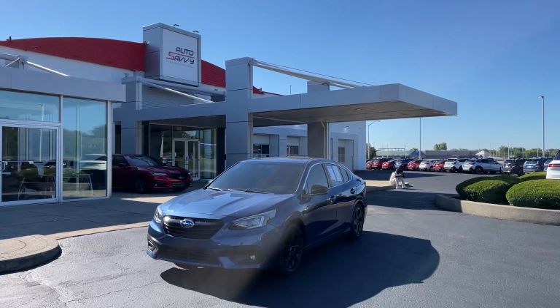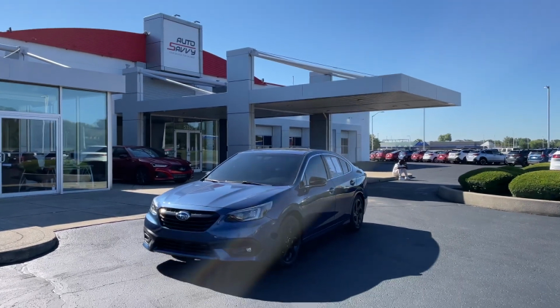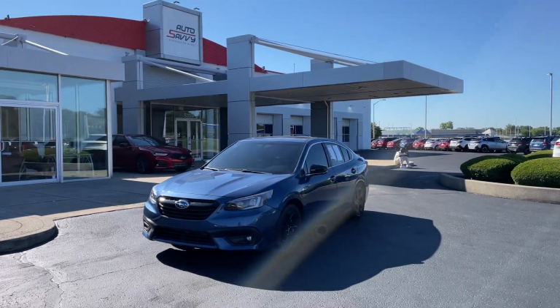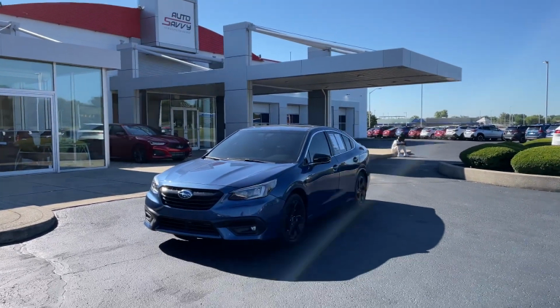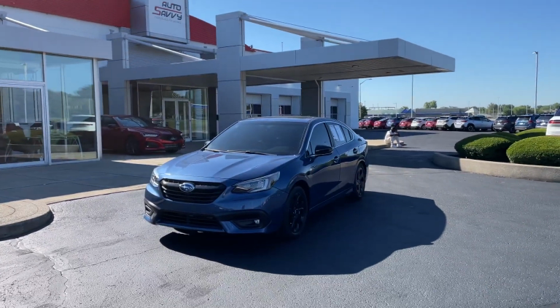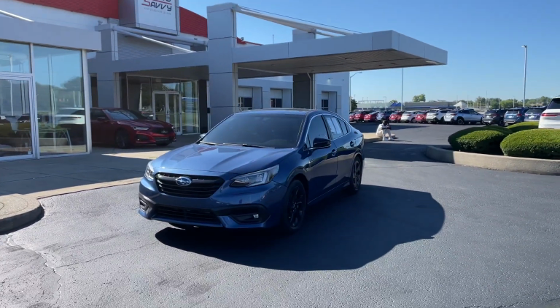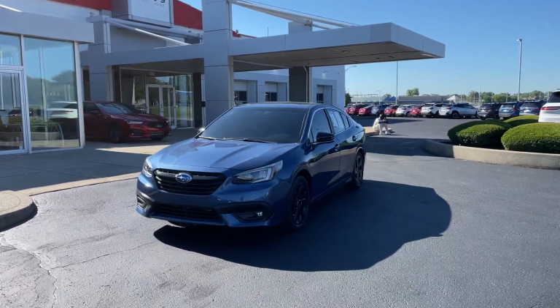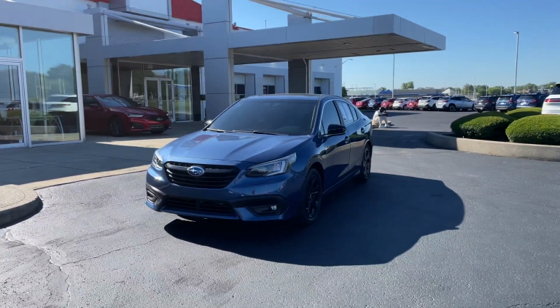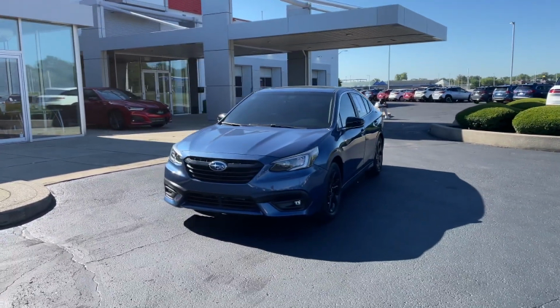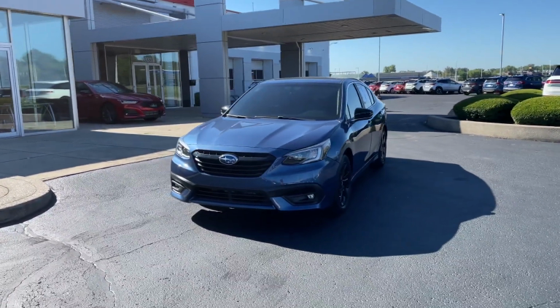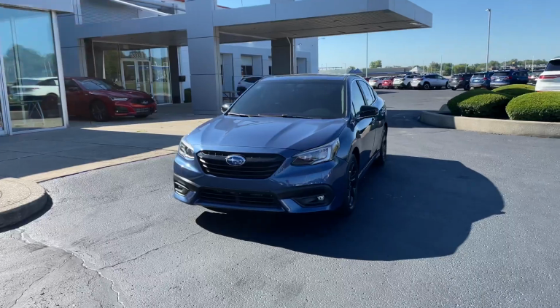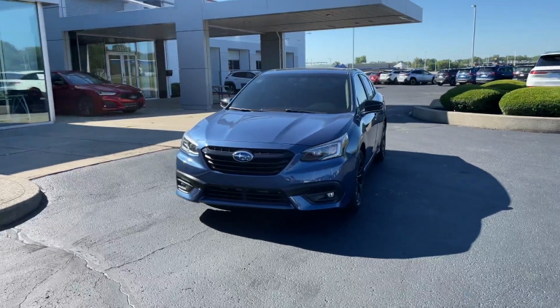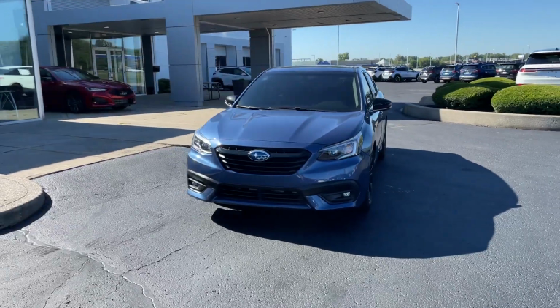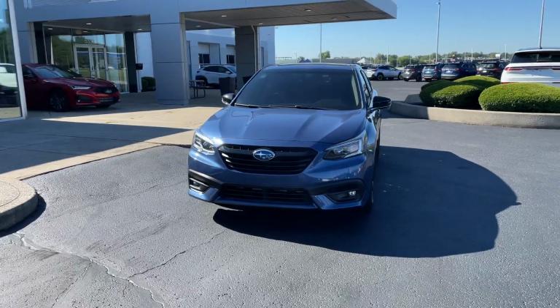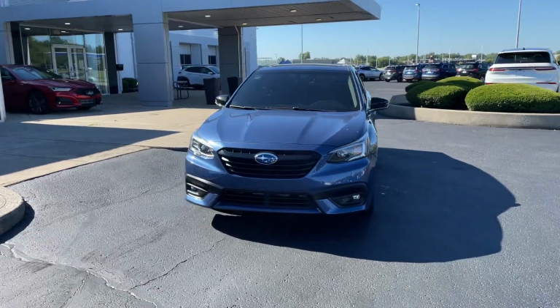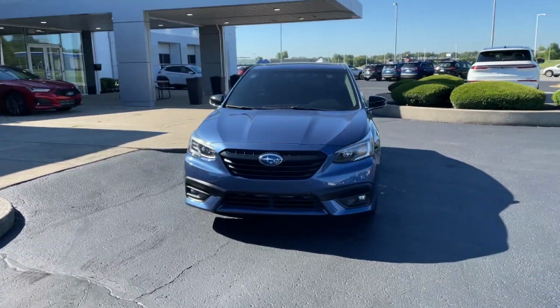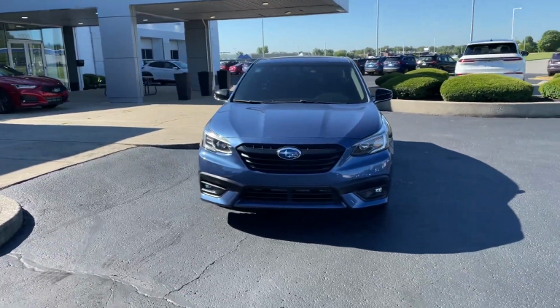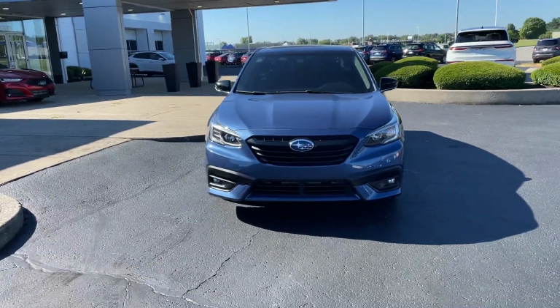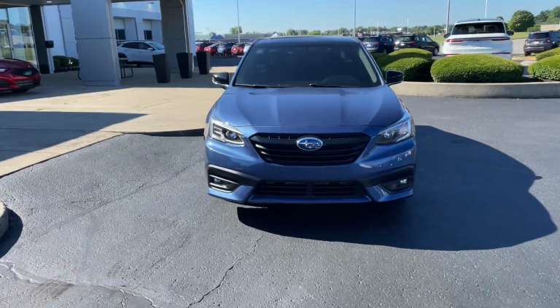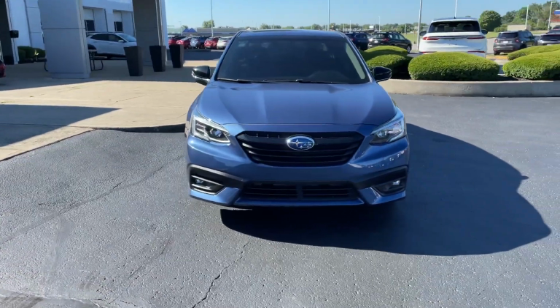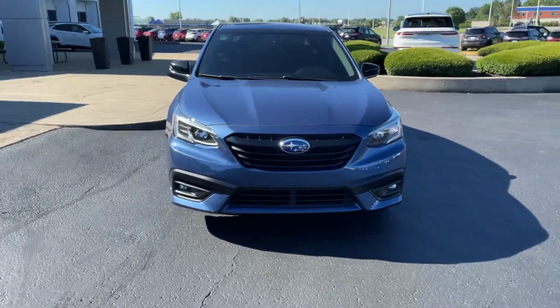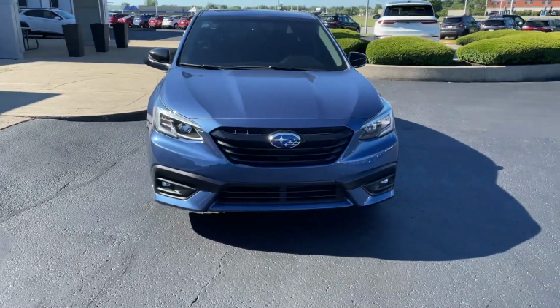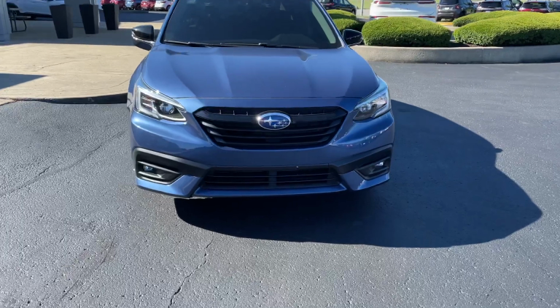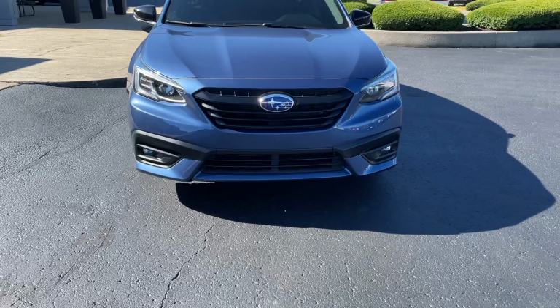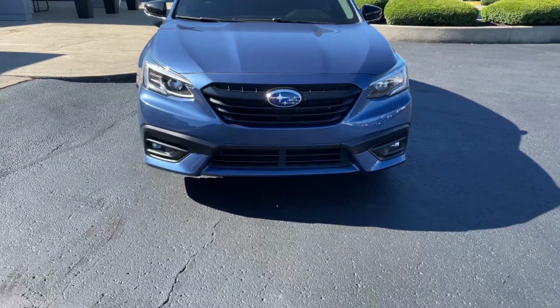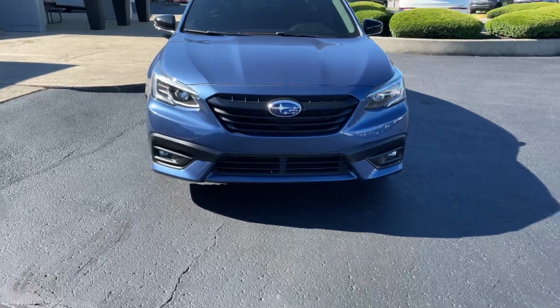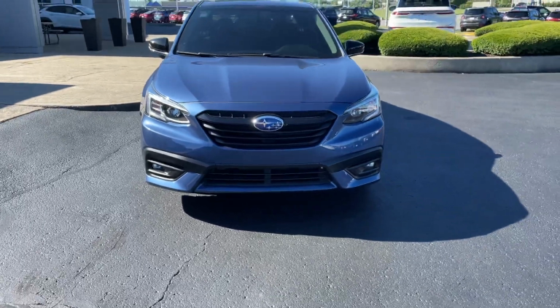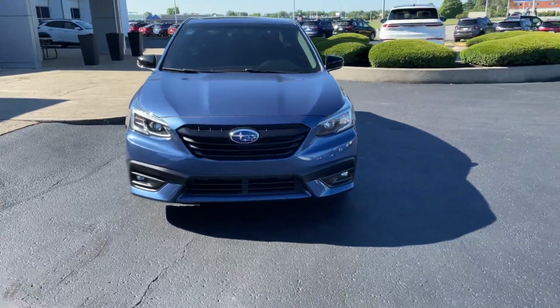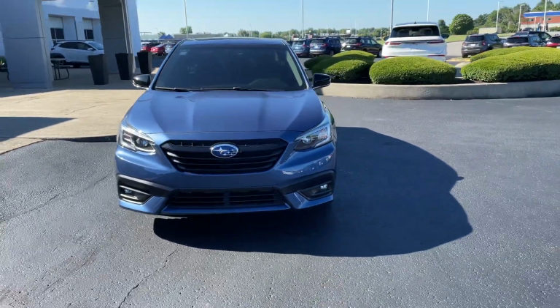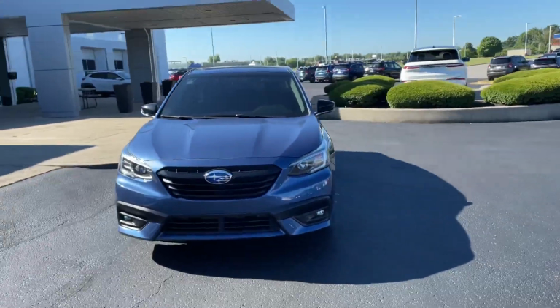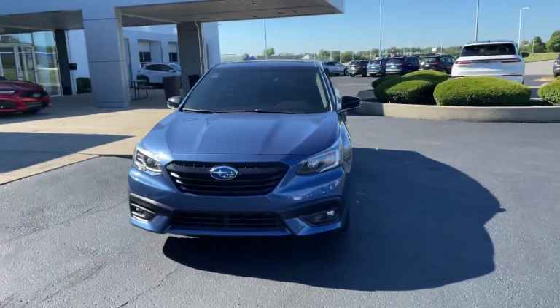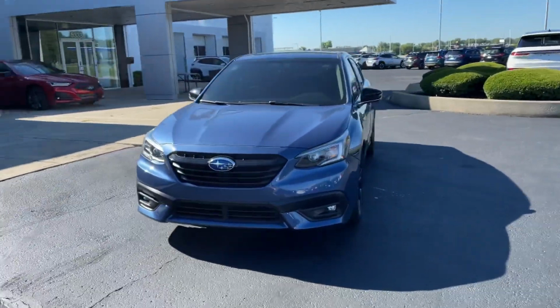On the outside we got the Abyss Blue Pearl paint which looks absolutely incredible, especially when the sun is beaming directly down on it, which it kind of is right now. When you come to the front you have the blacked out grille along with the black accents along the bumper, which I think just offset each other very nicely.